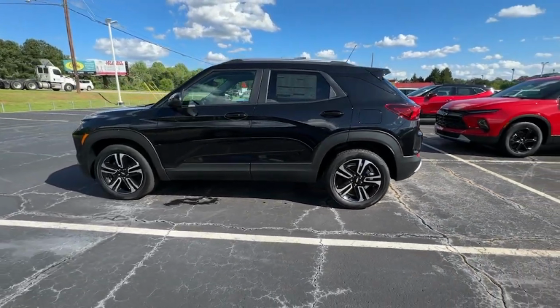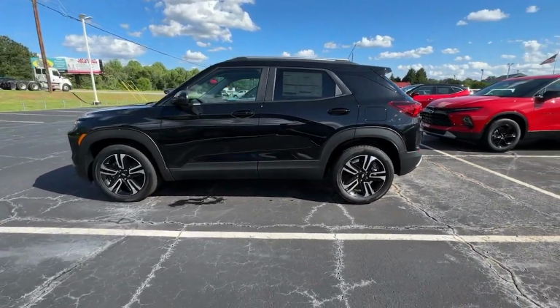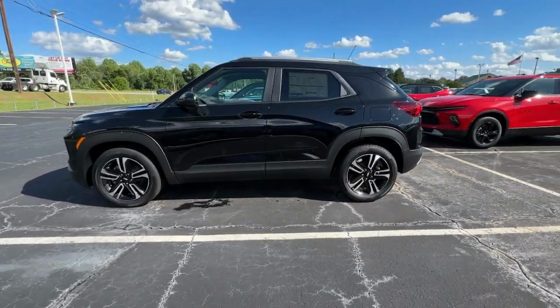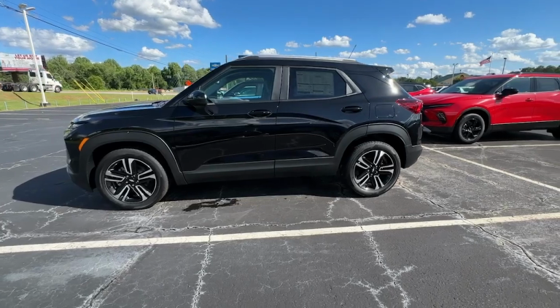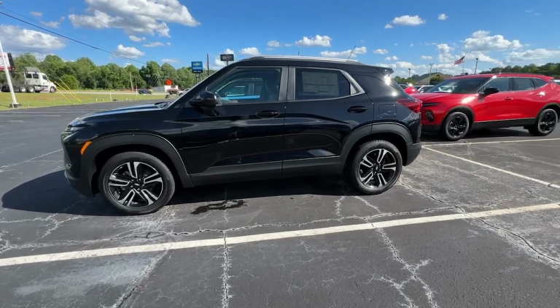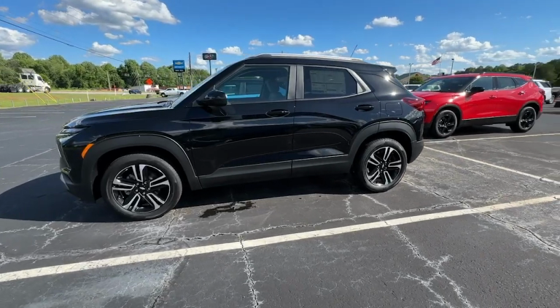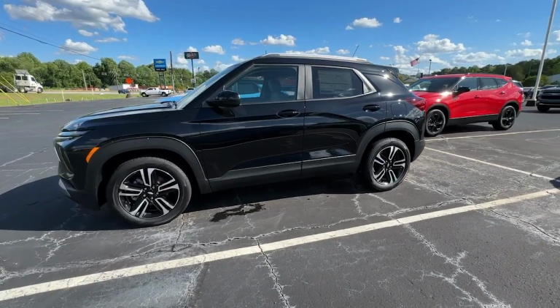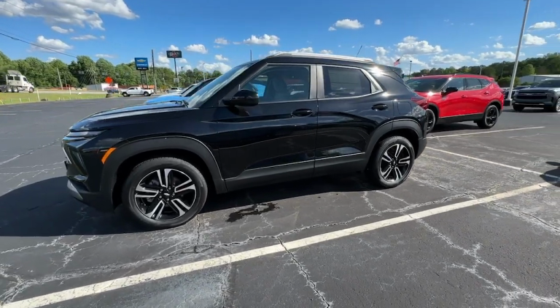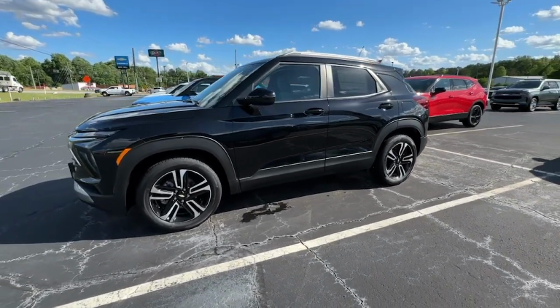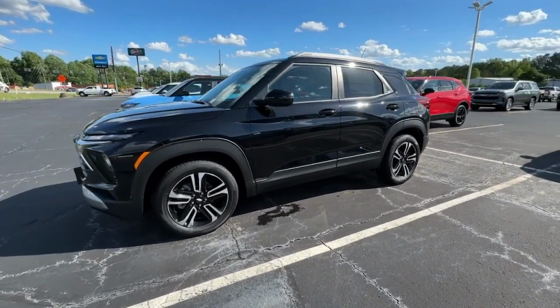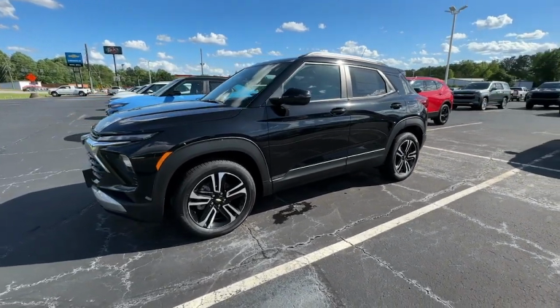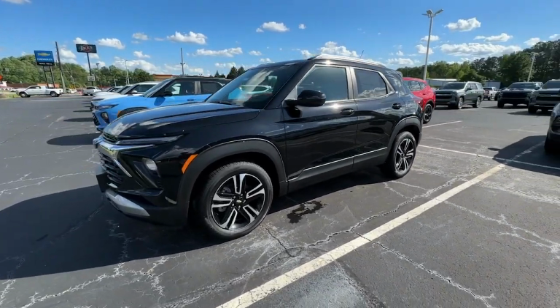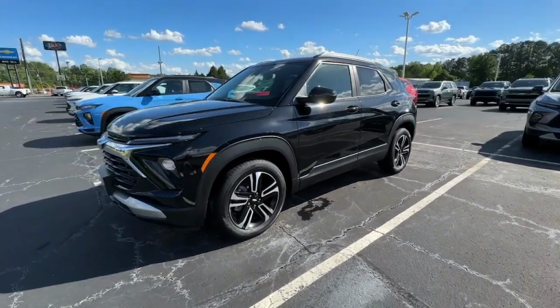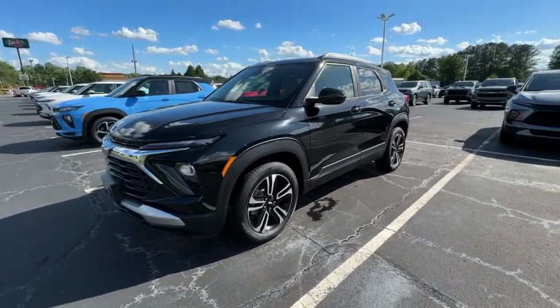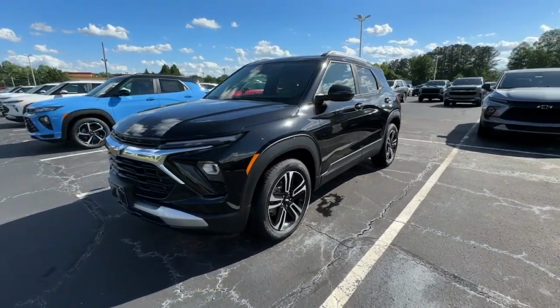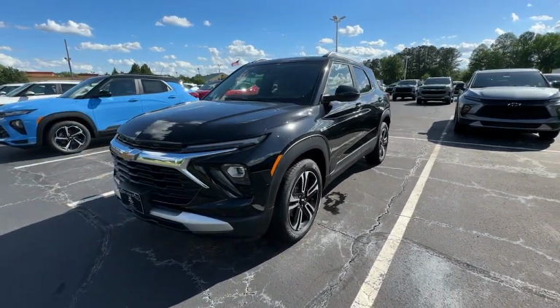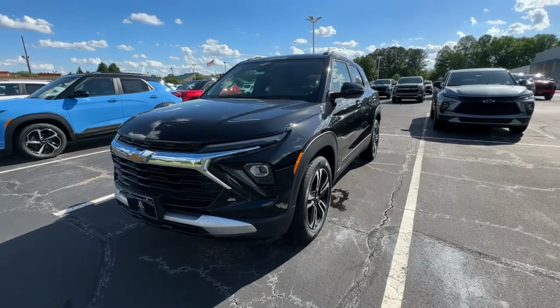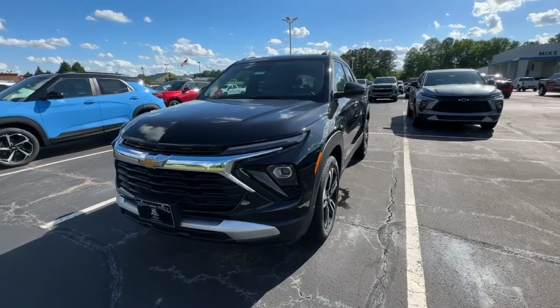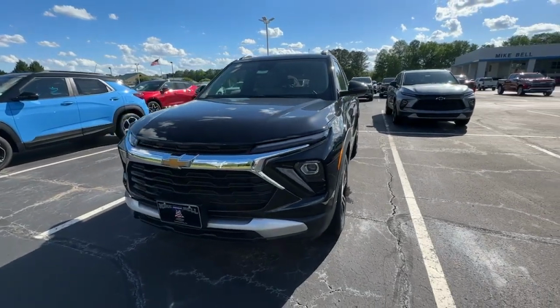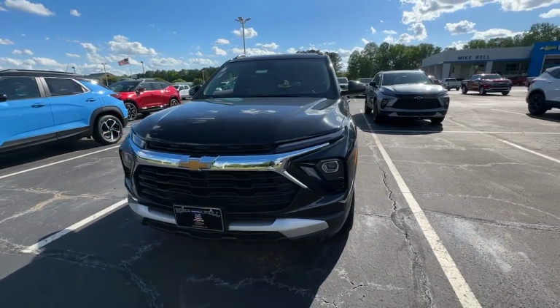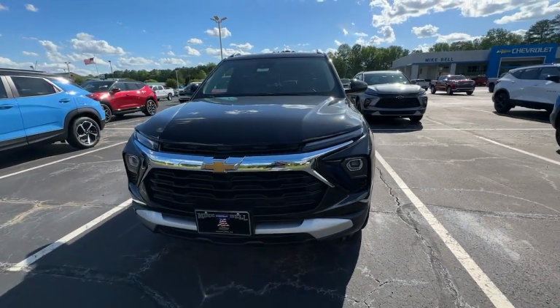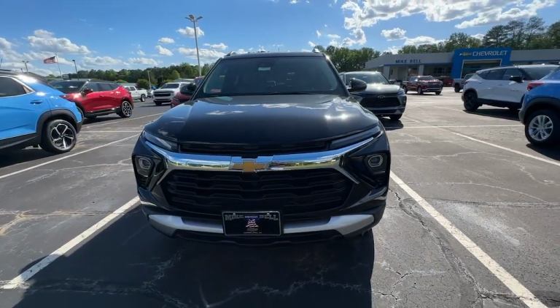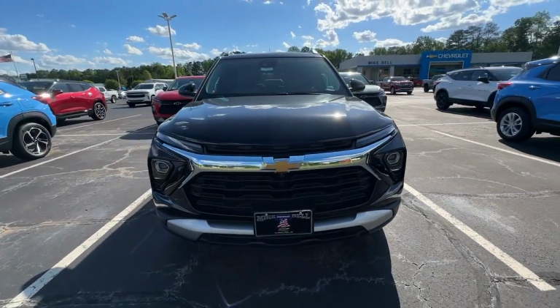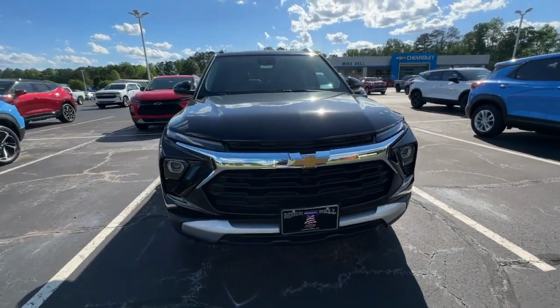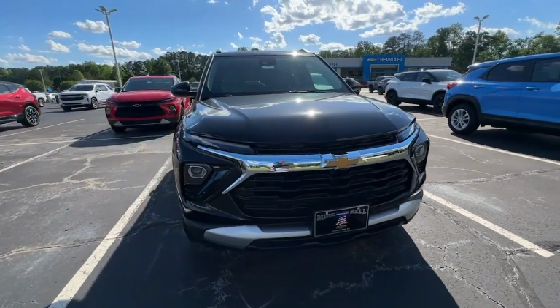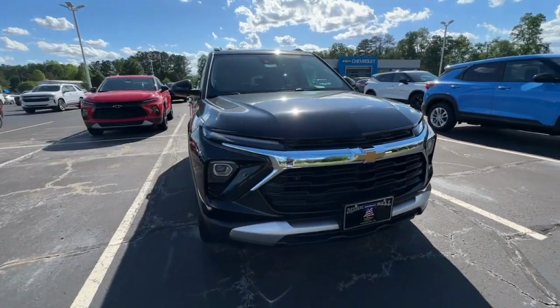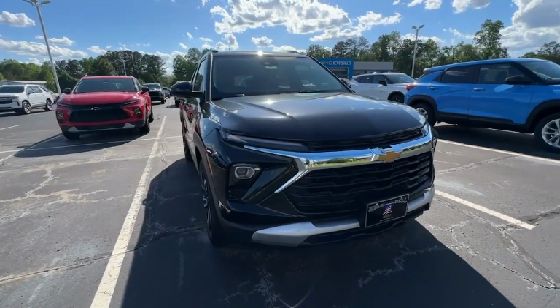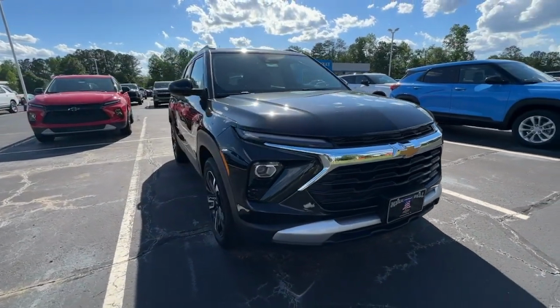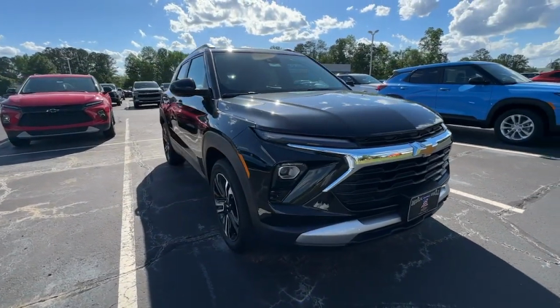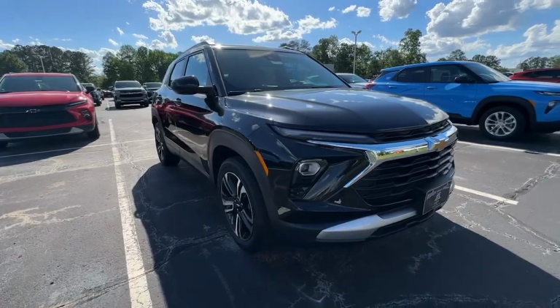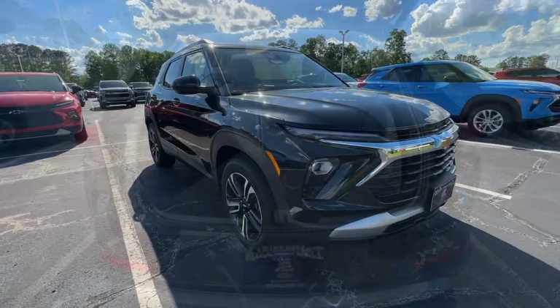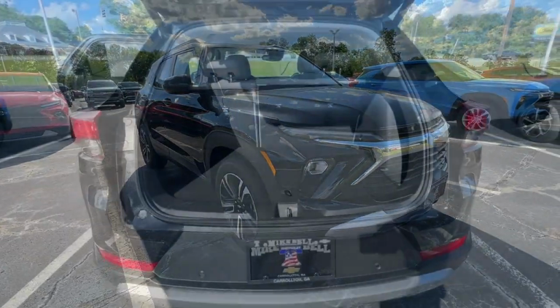These are just some of the great options this vehicle comes with: heated steering wheel, free collision system, wireless charging station, intelligent auto on-off high beams, lane departure warning, and turbocharged engine.